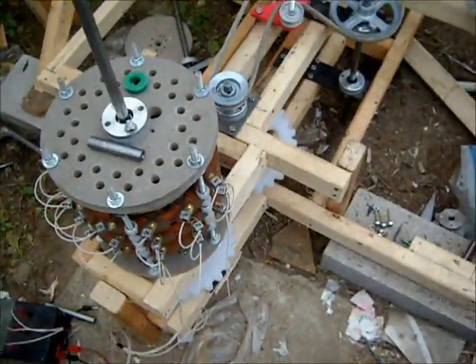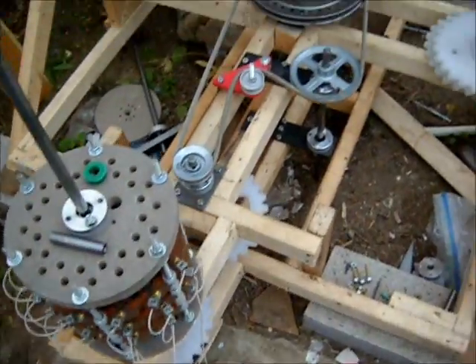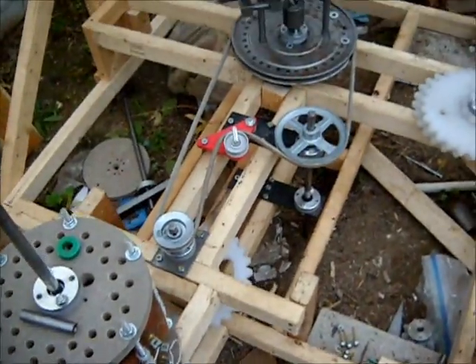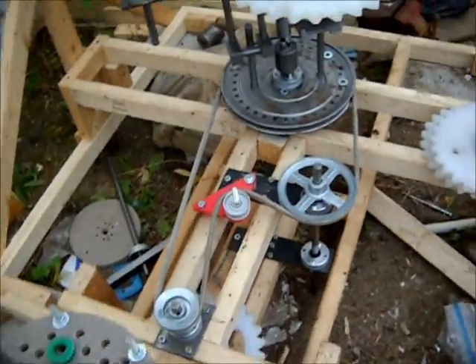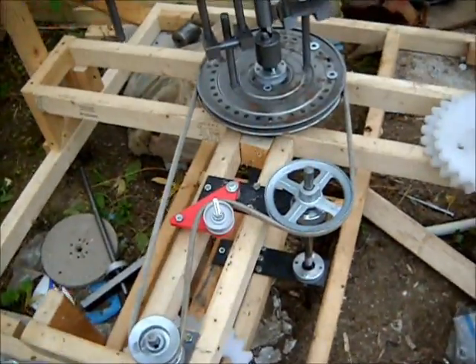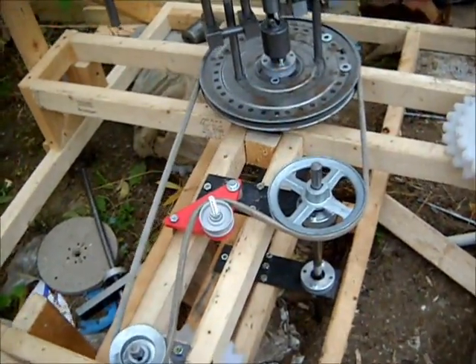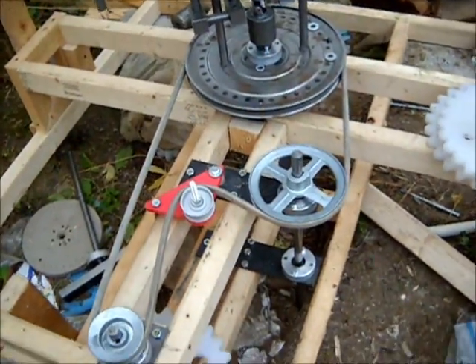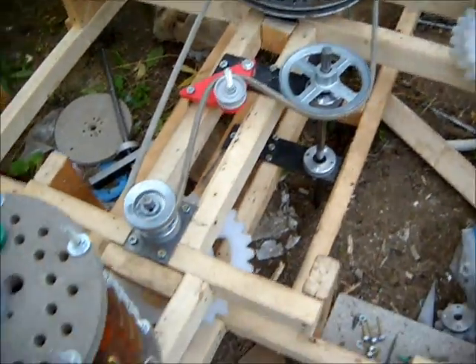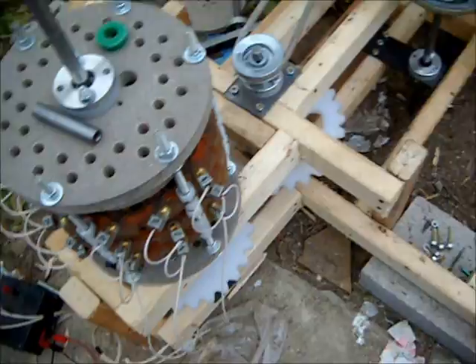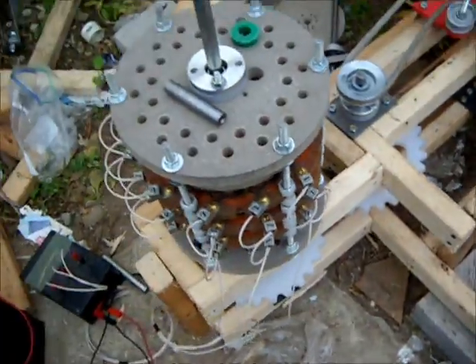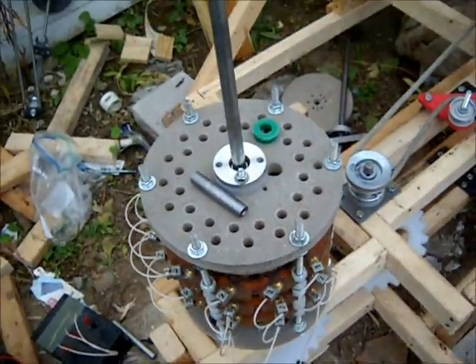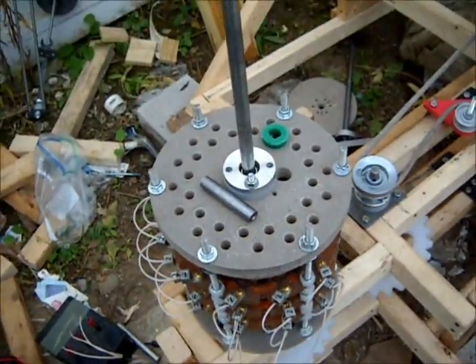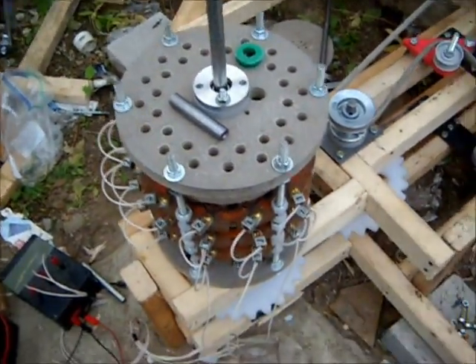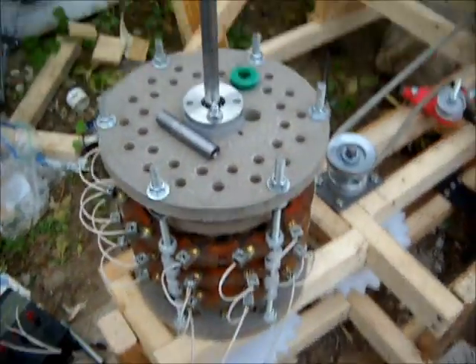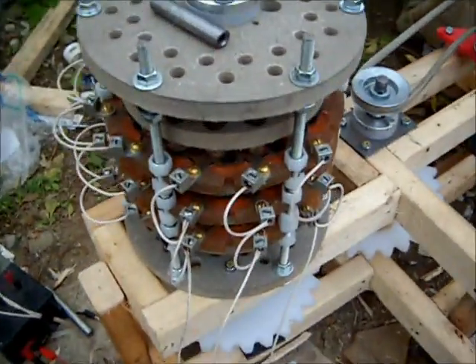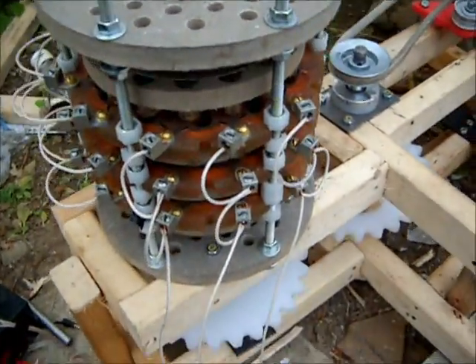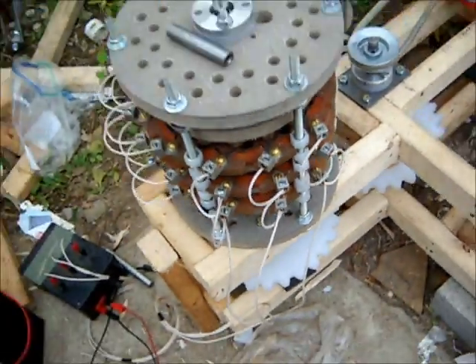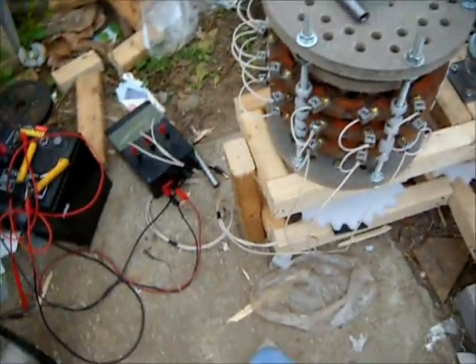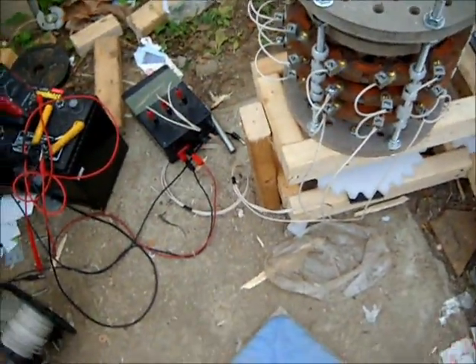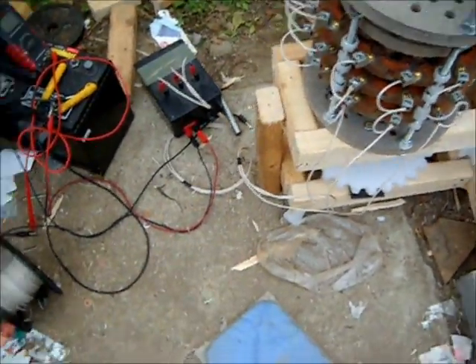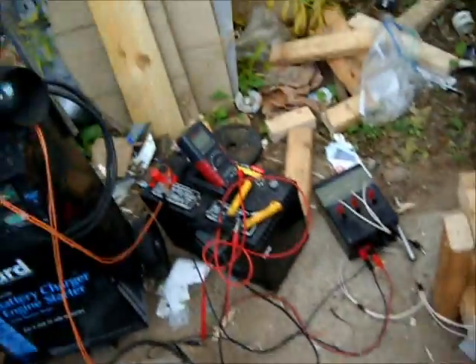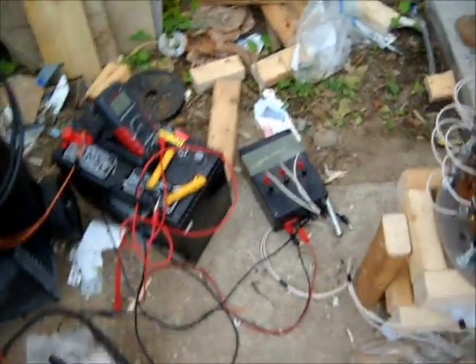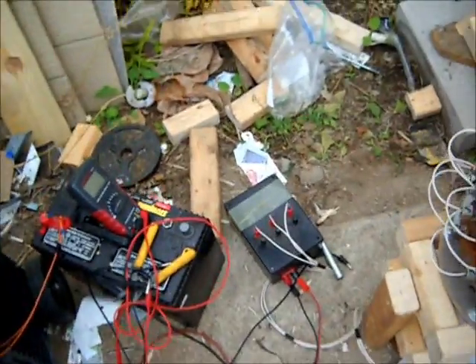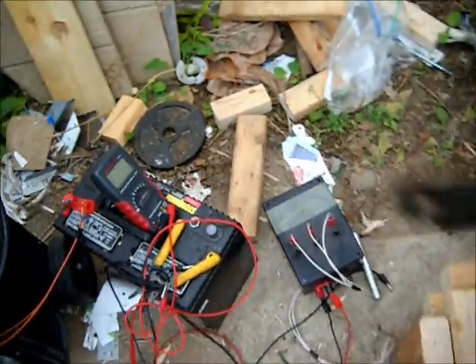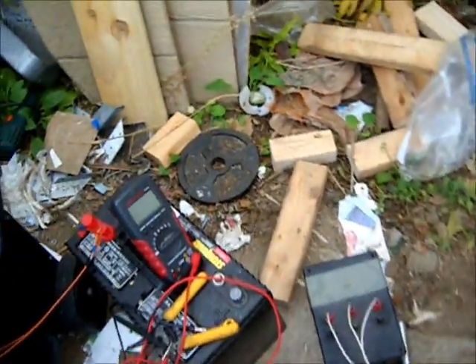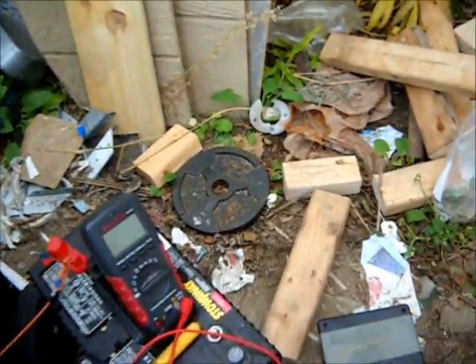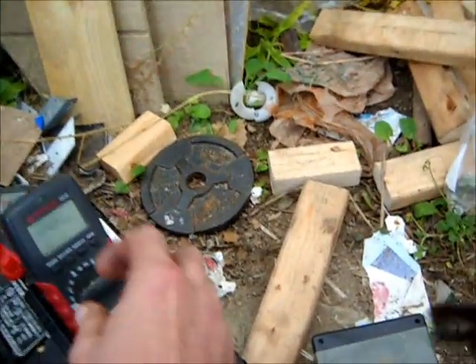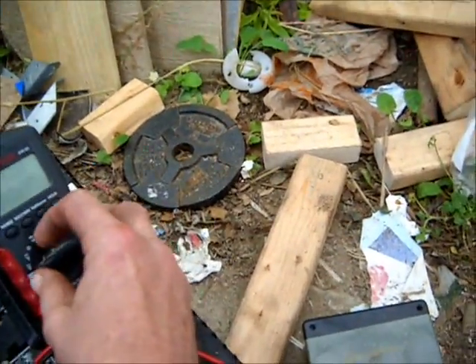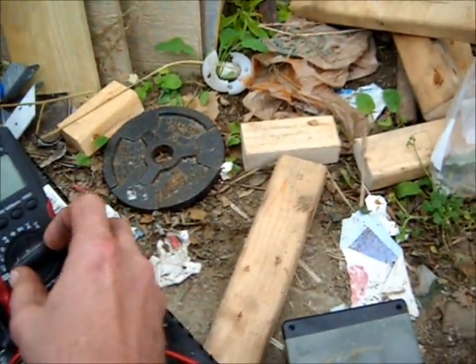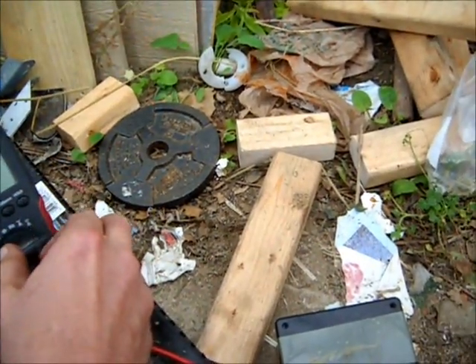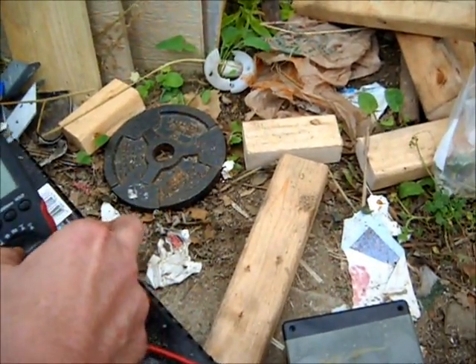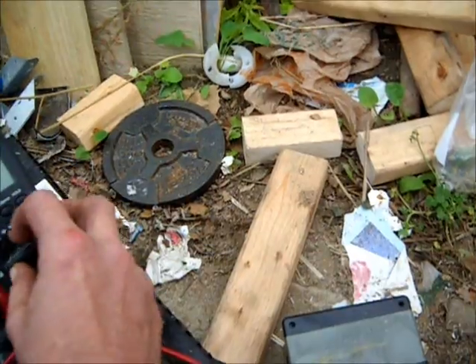Another picture of the belt configuration going into the PMA. We have it going into a simple bridge diode configuration, which converts to DC.